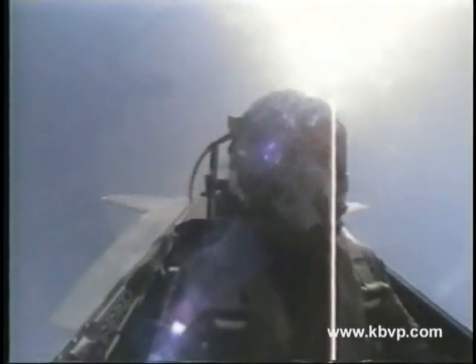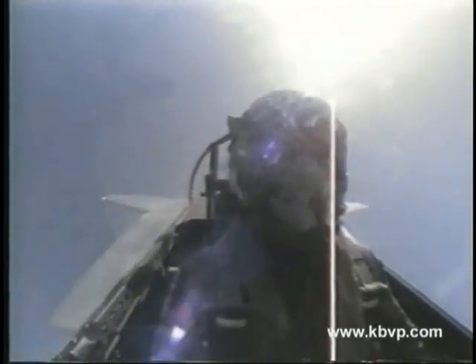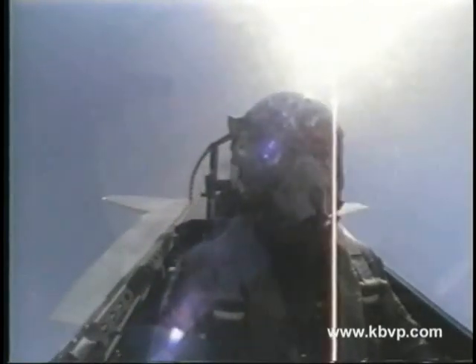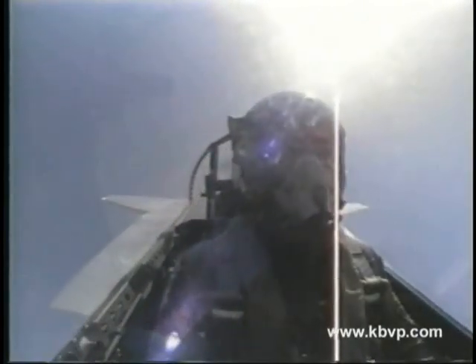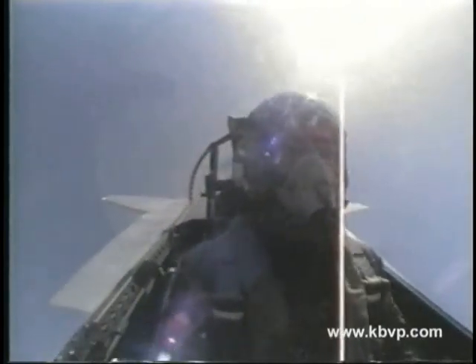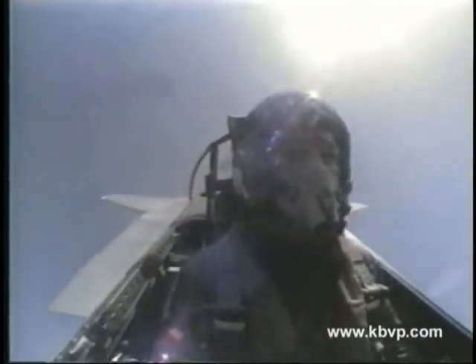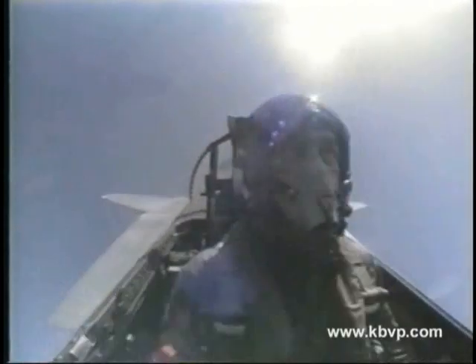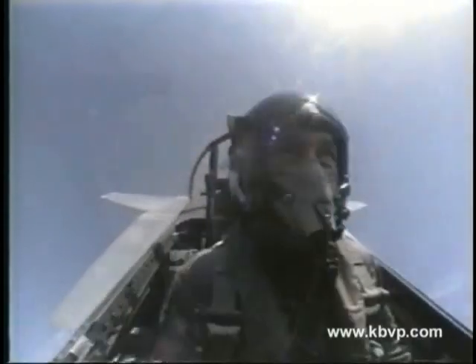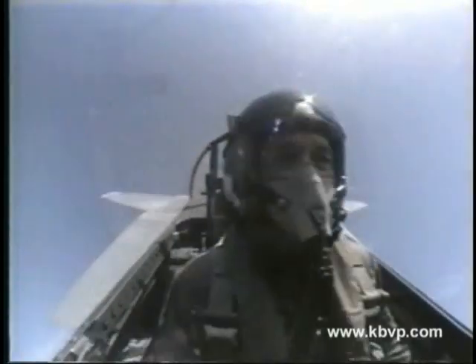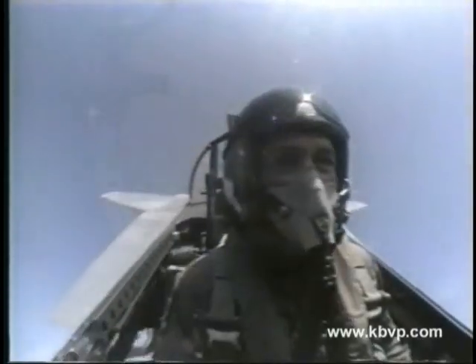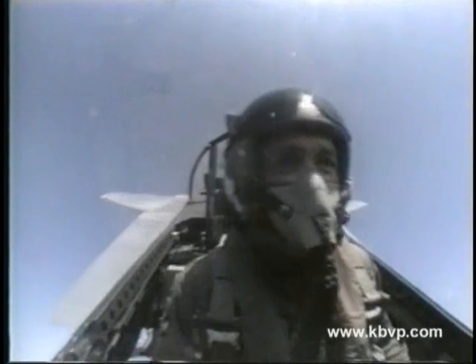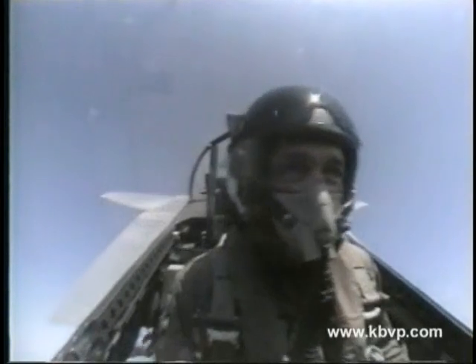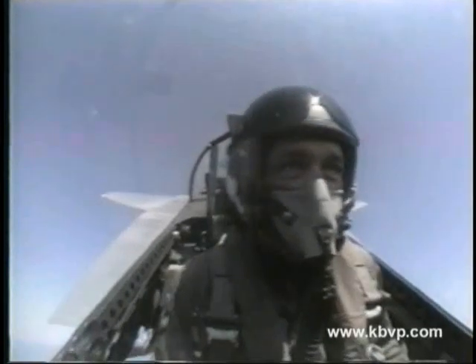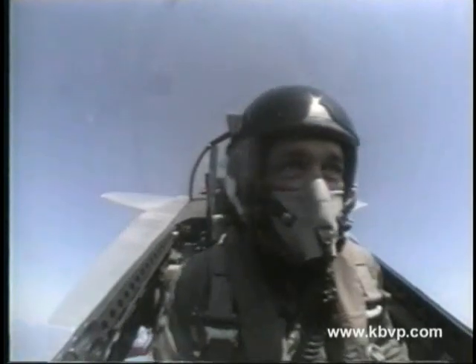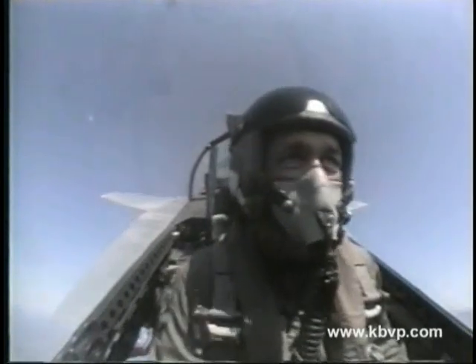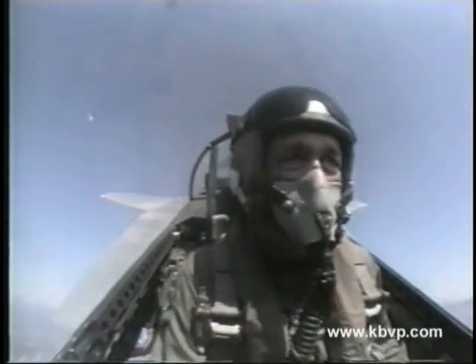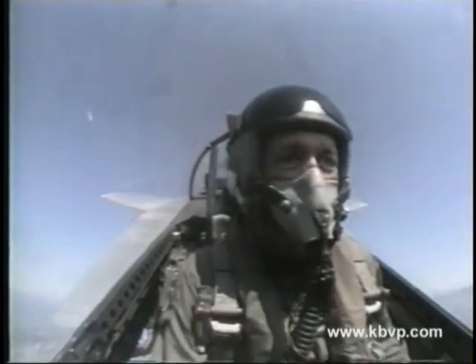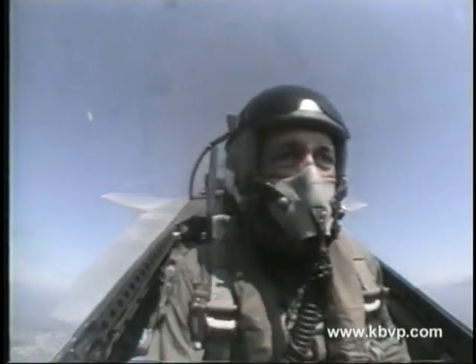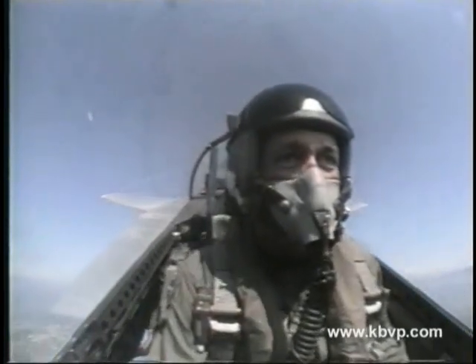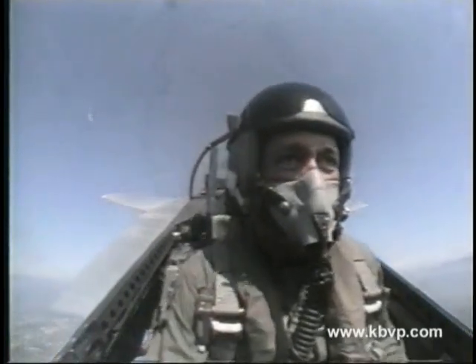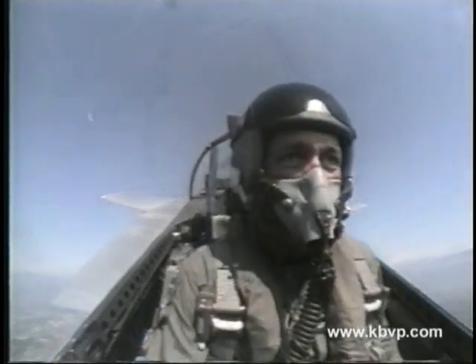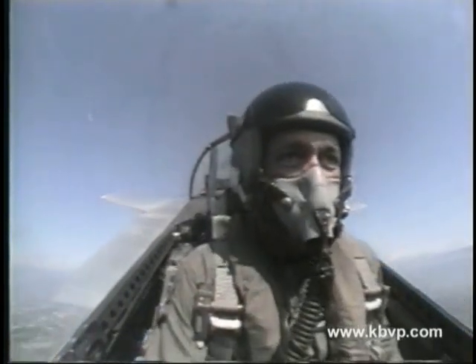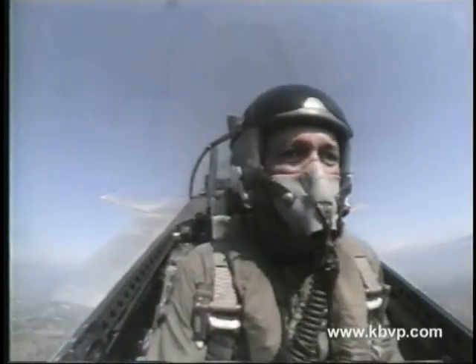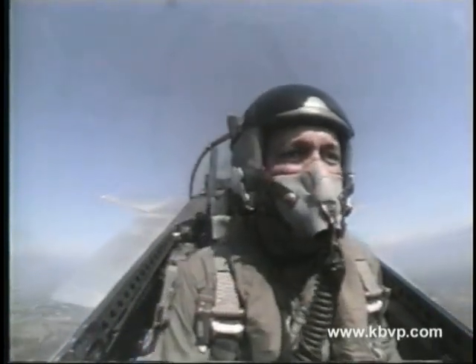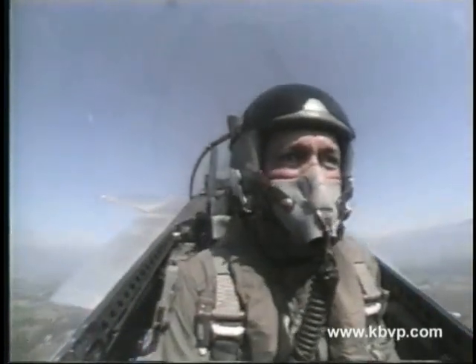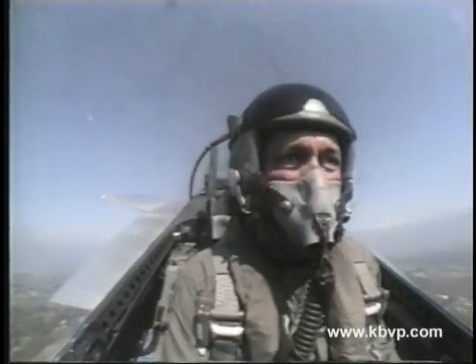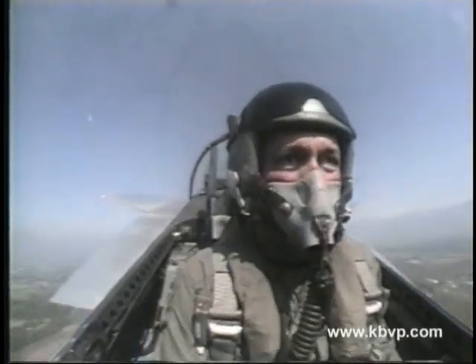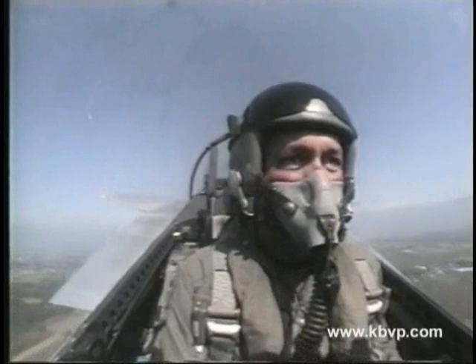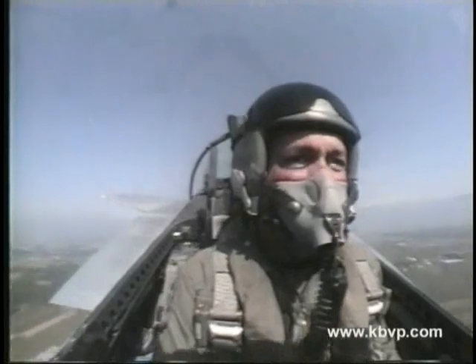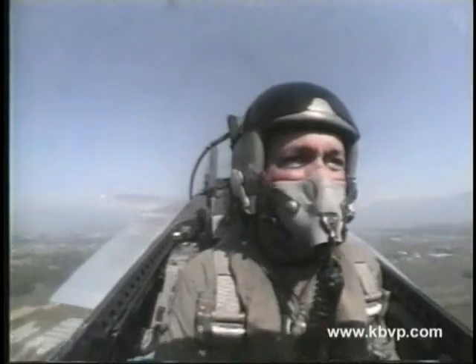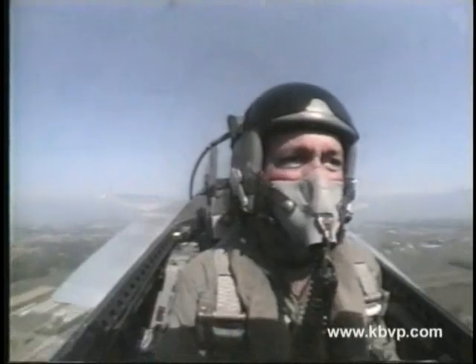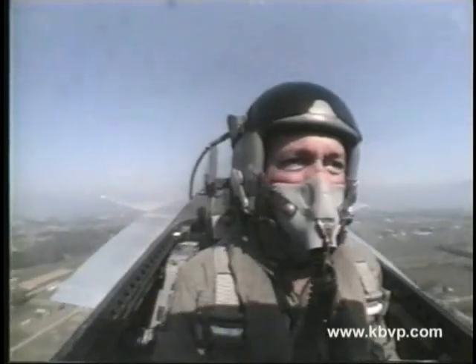Captain Donovan is now turning back towards the airfield and accelerating up through 450 miles per hour. As he reaches show center, he'll smartly snap the Eagle through three rapid rolls.